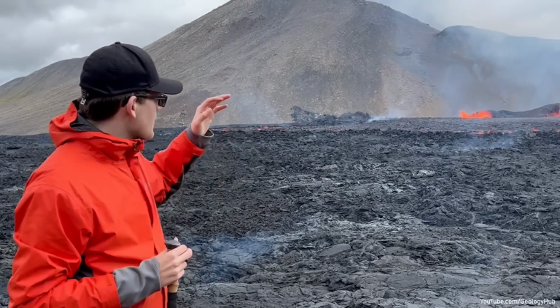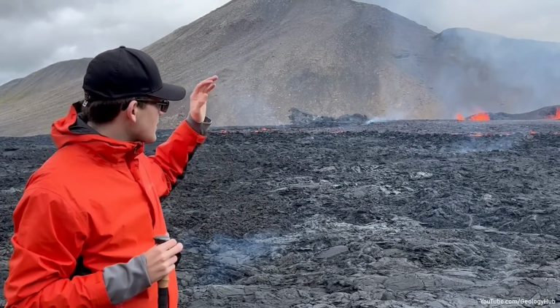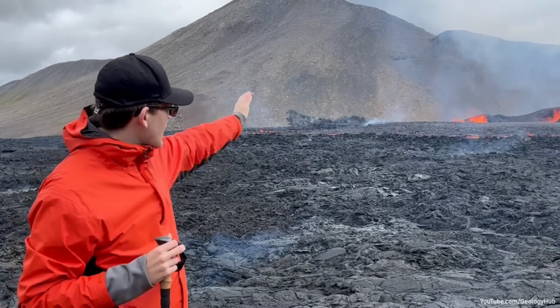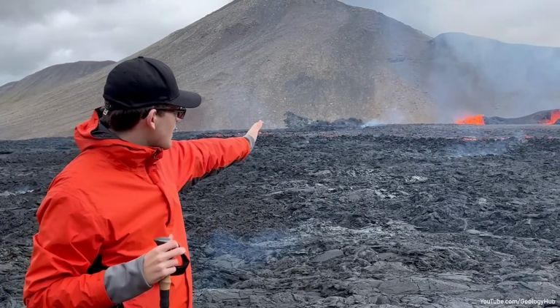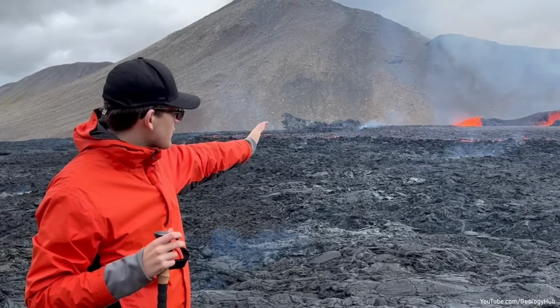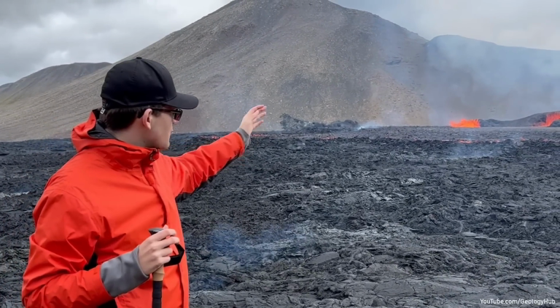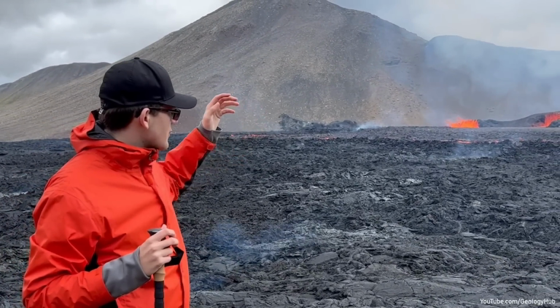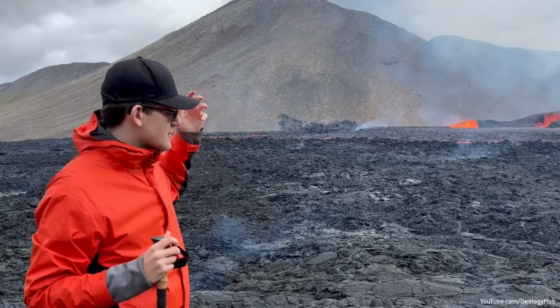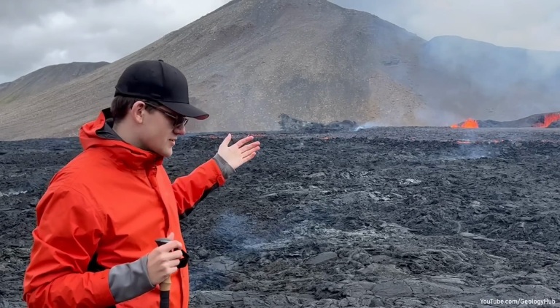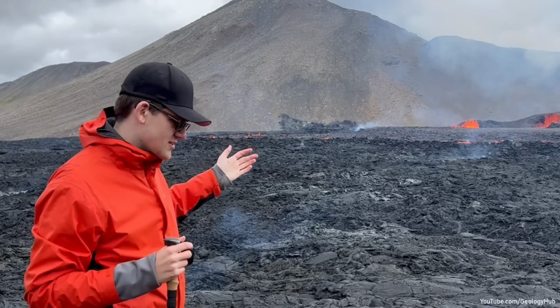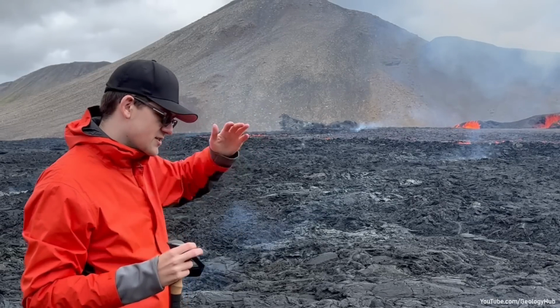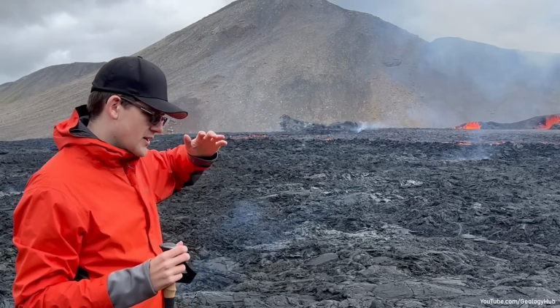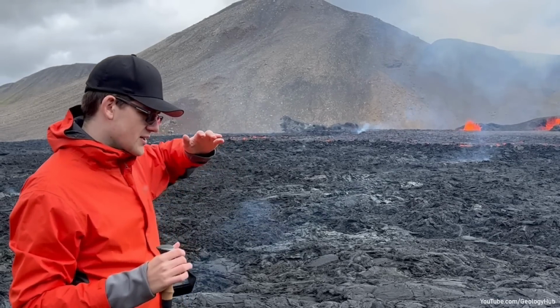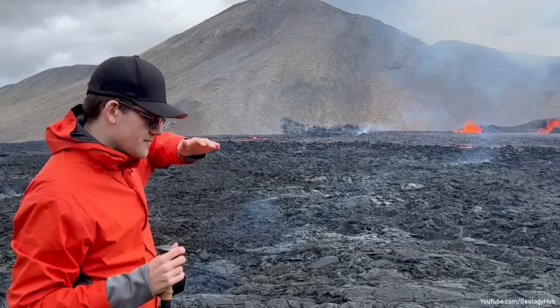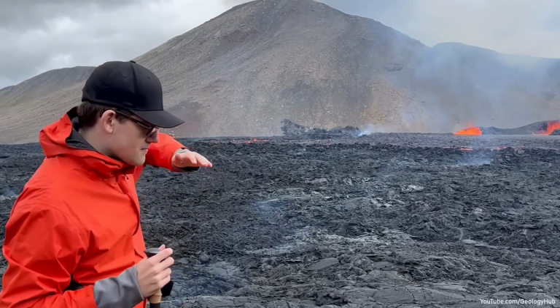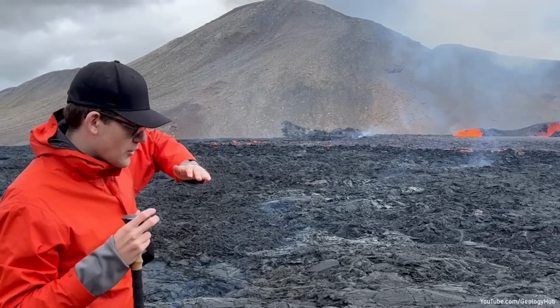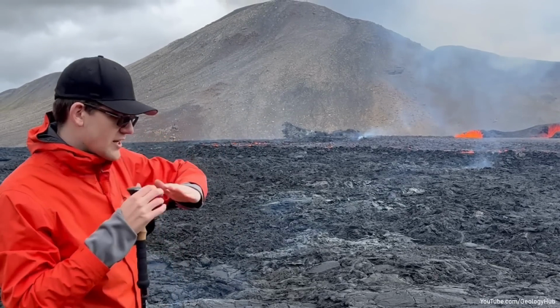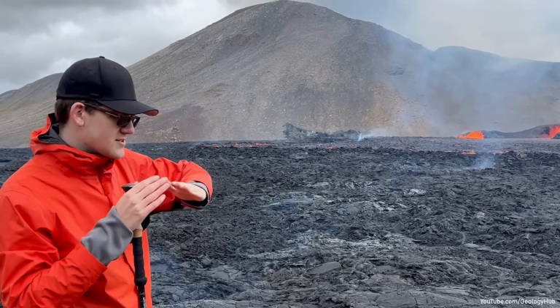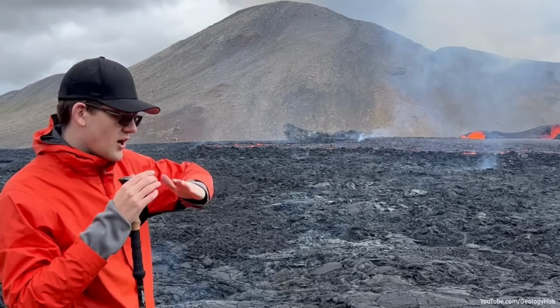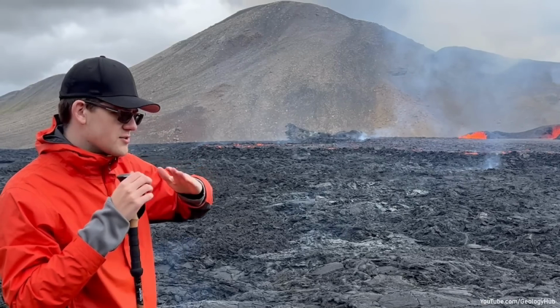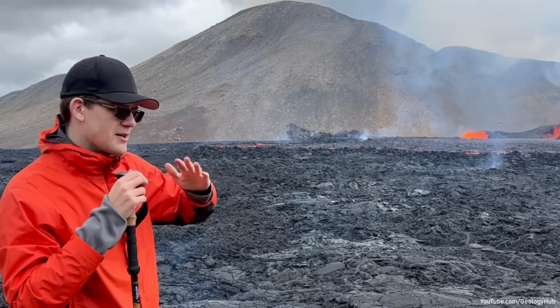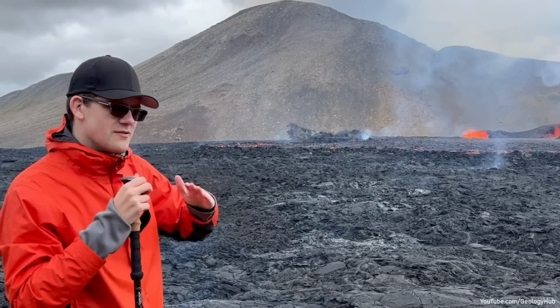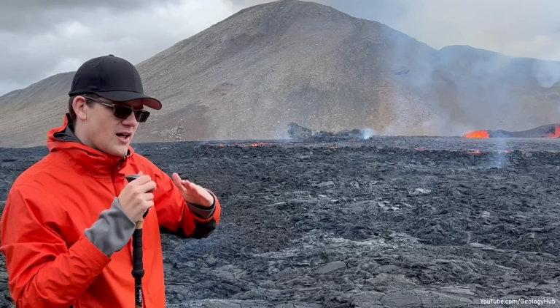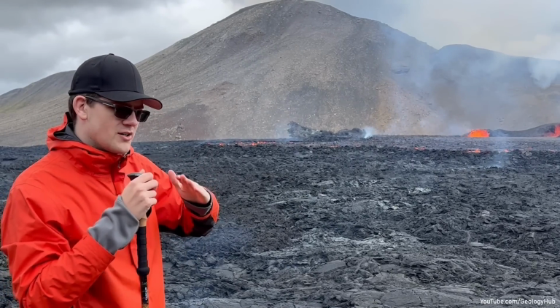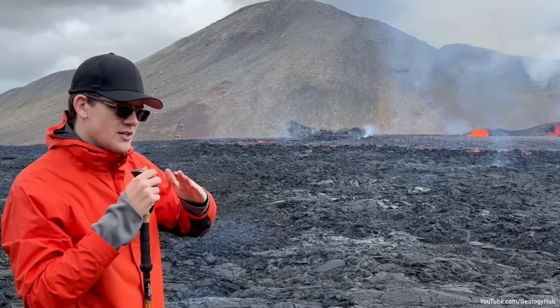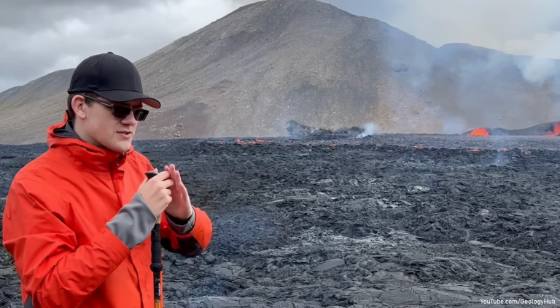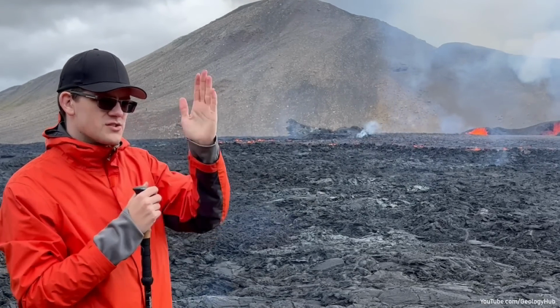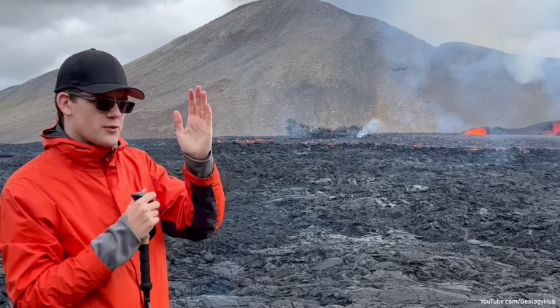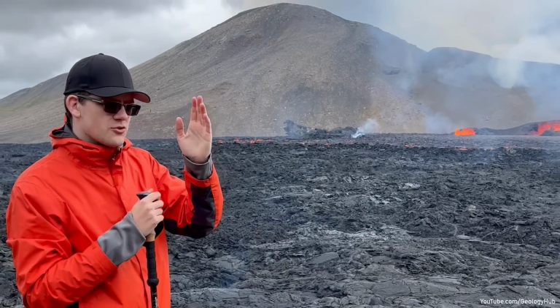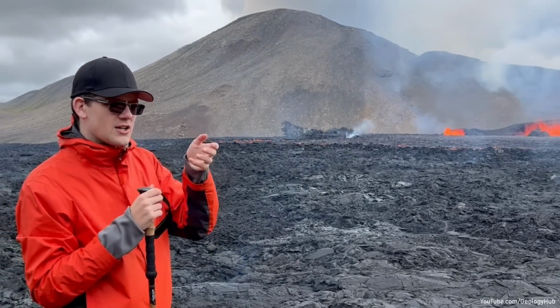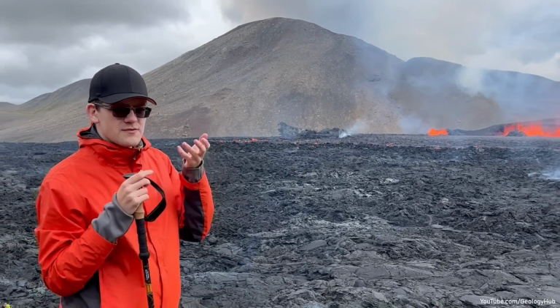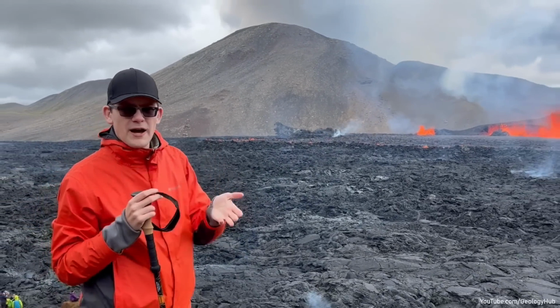the active lava flow with different viscosities is pushed and hits the harder semi-solidified lava, is forced upwards, creating a little bit of spattering.